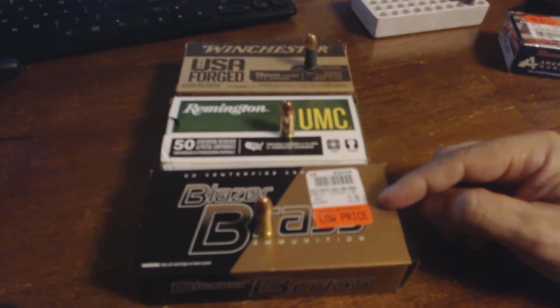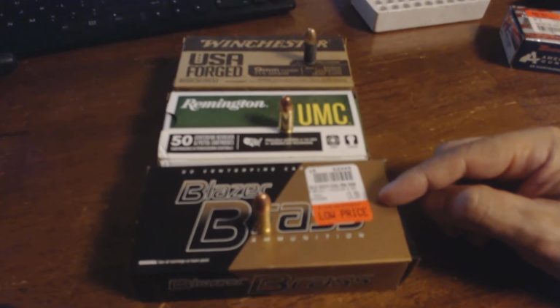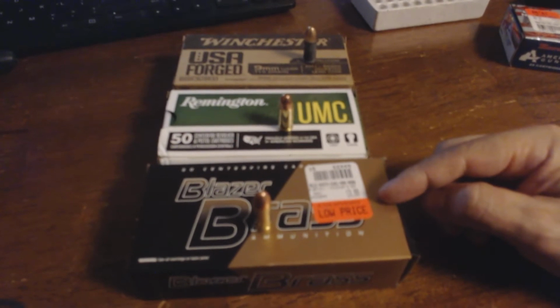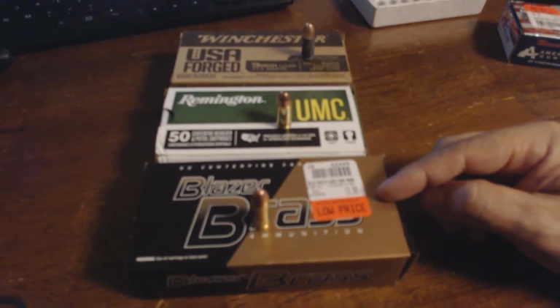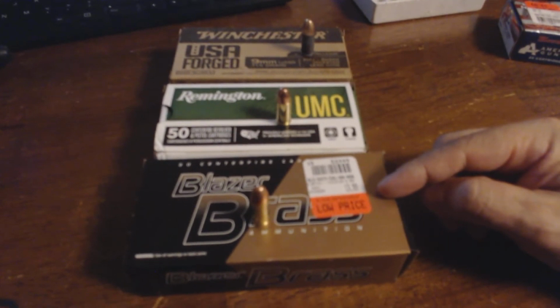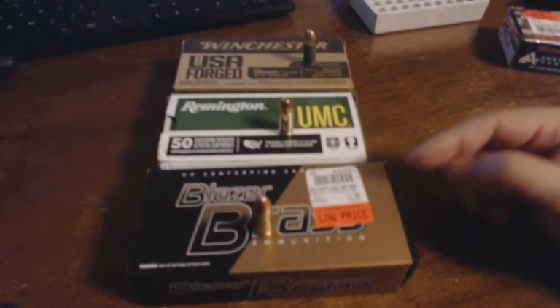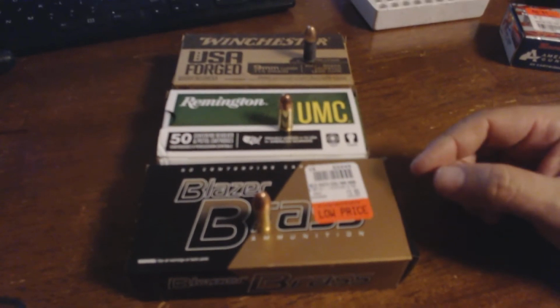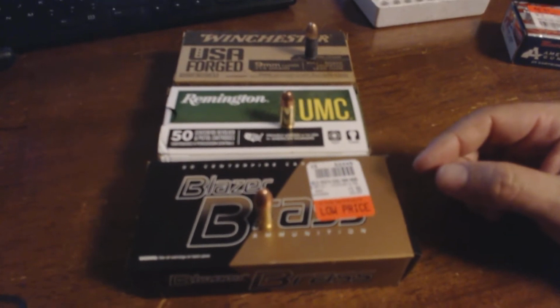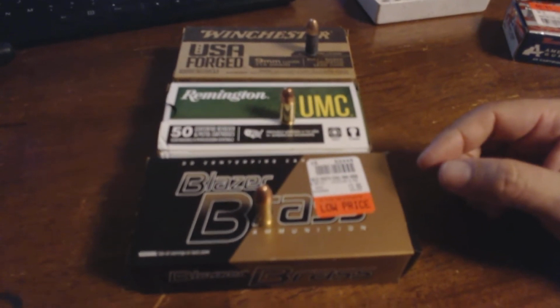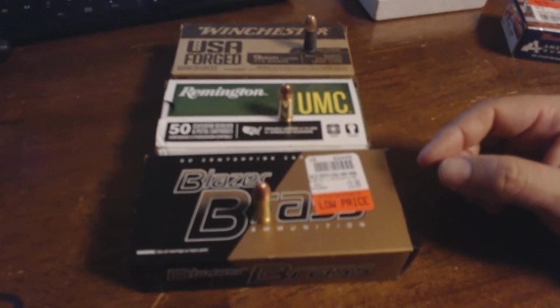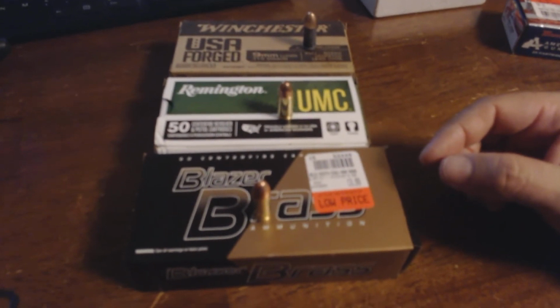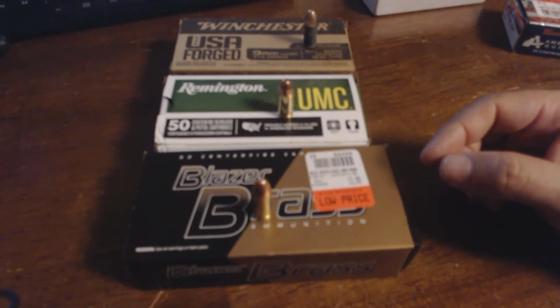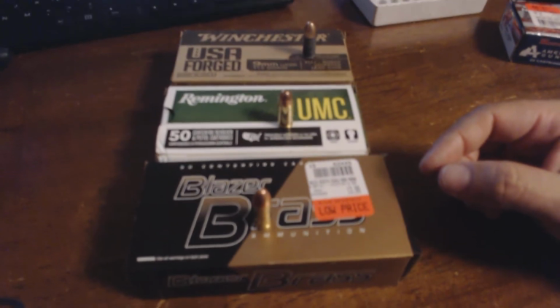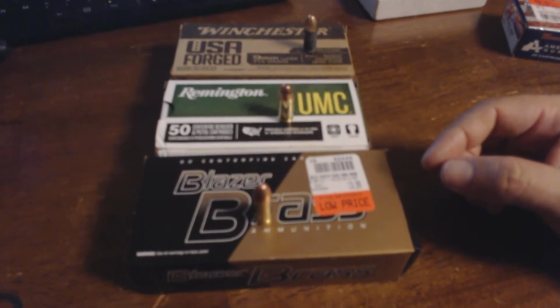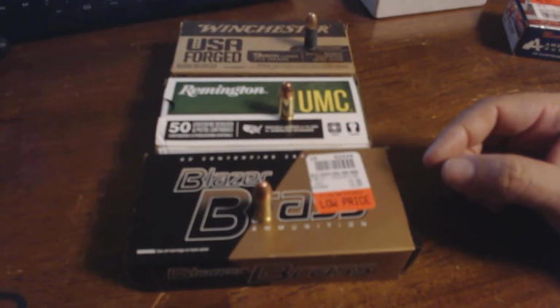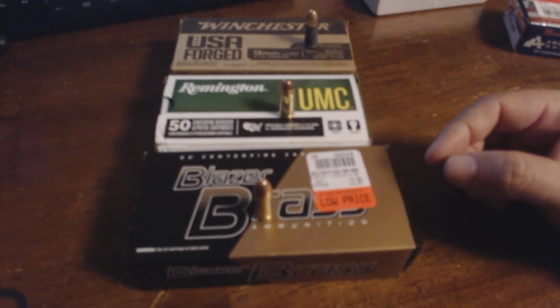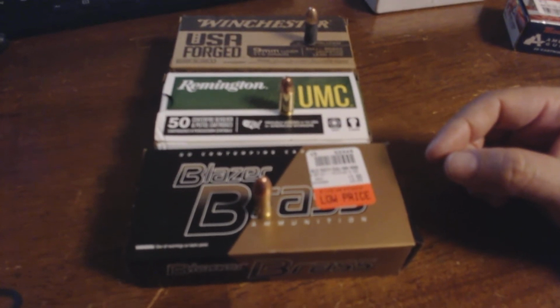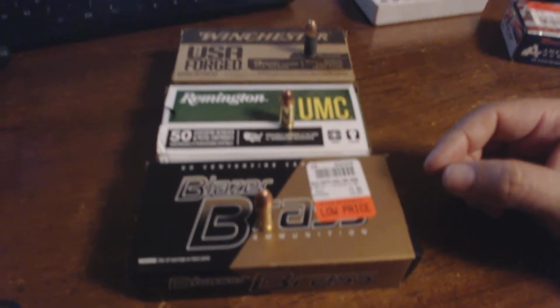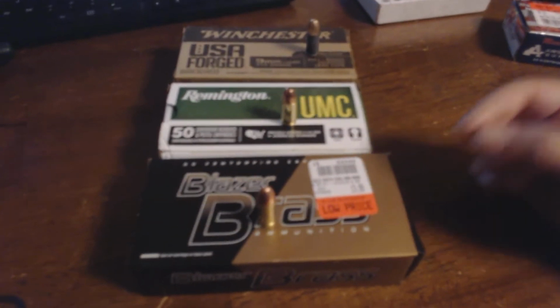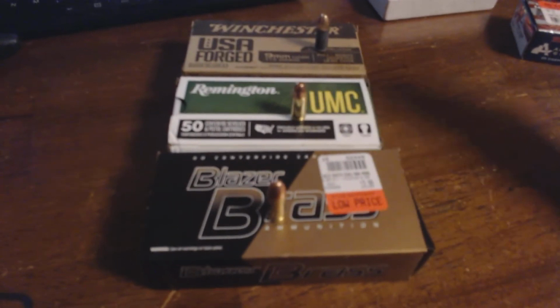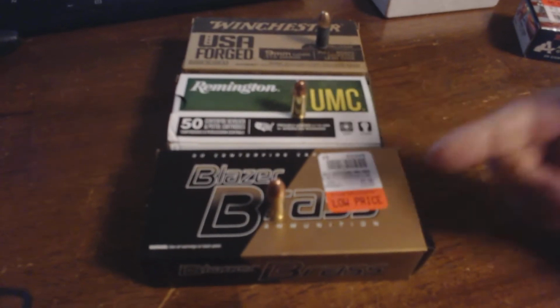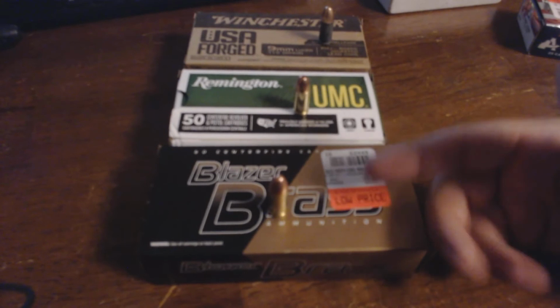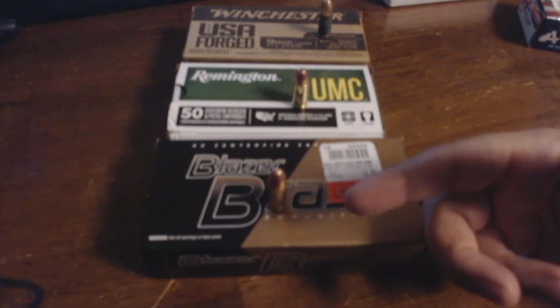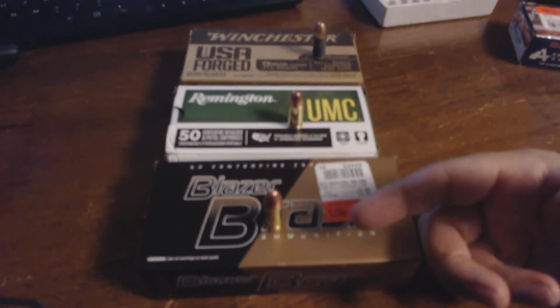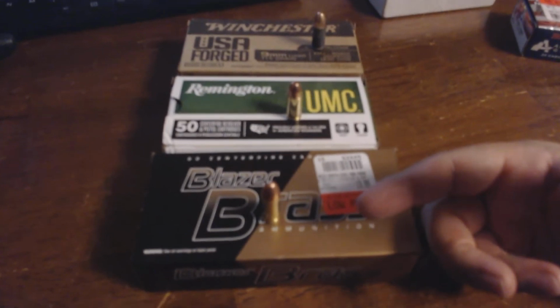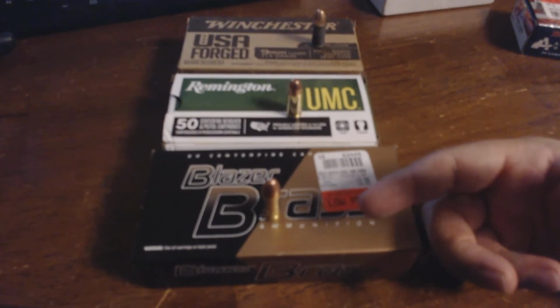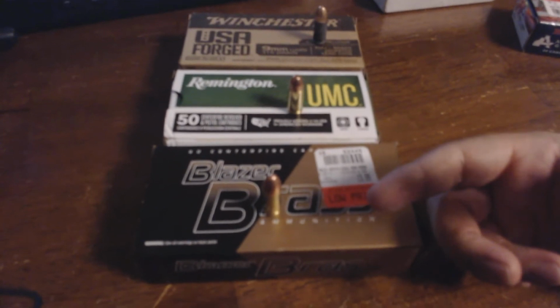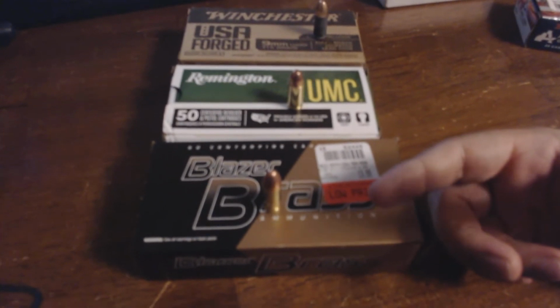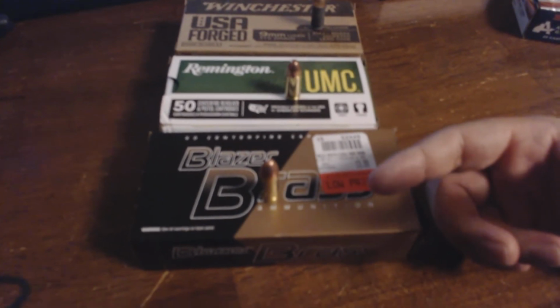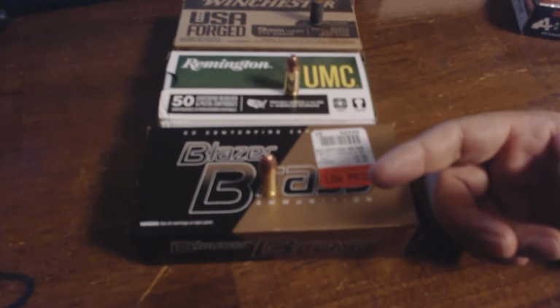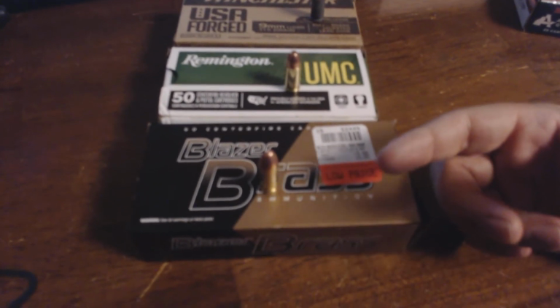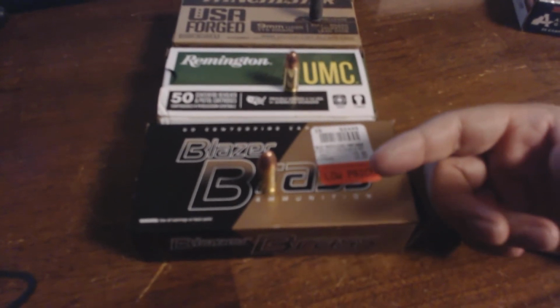This weekend I had a failure to fire on both my Glock 43 and my Sig Sauer P365. The shell would not come out of the chamber — failure to eject — so the next one got stuck behind it.